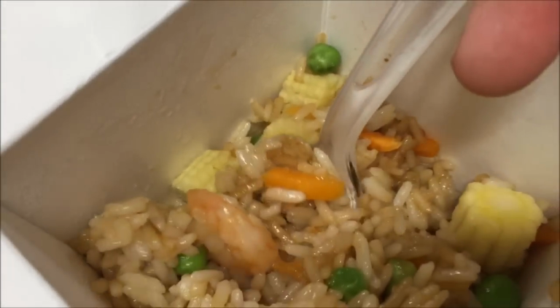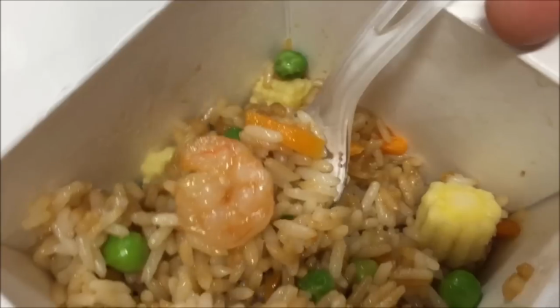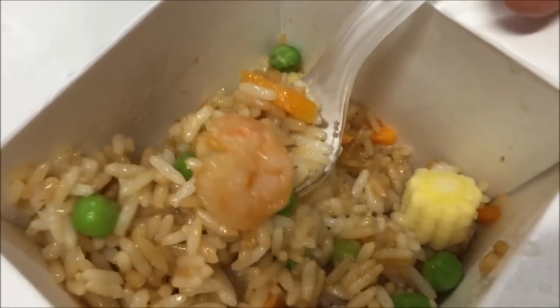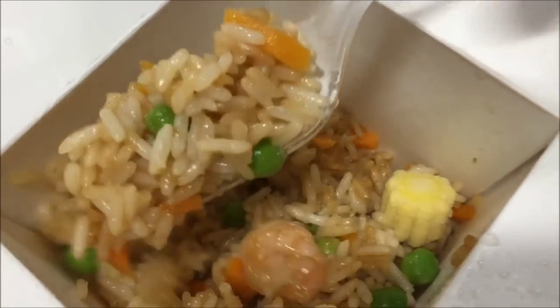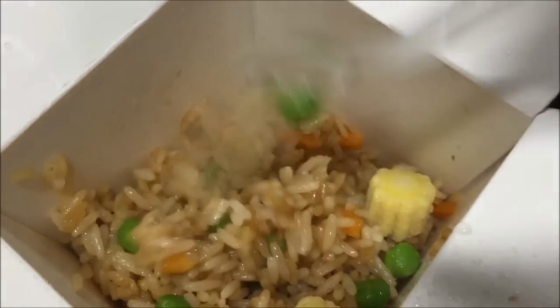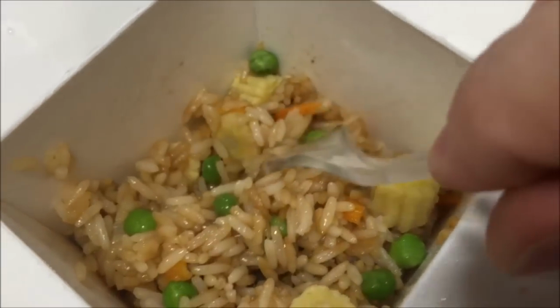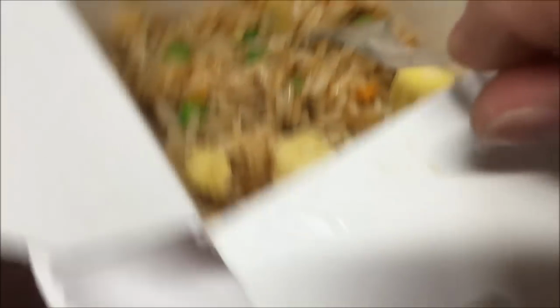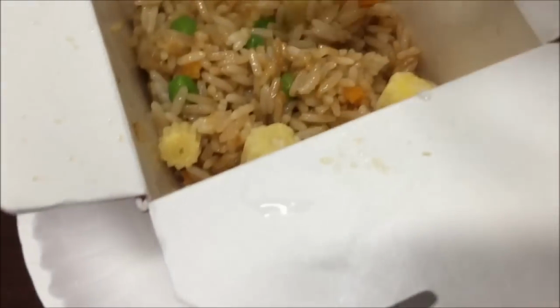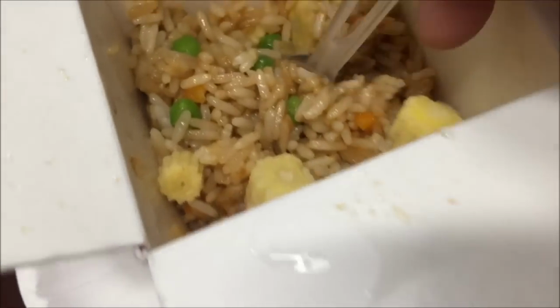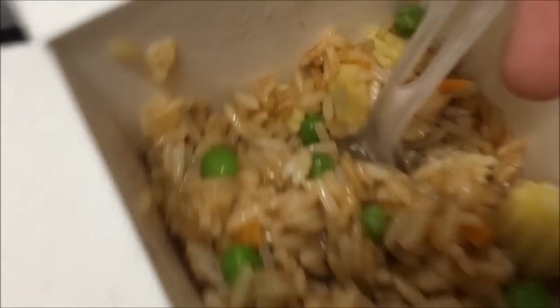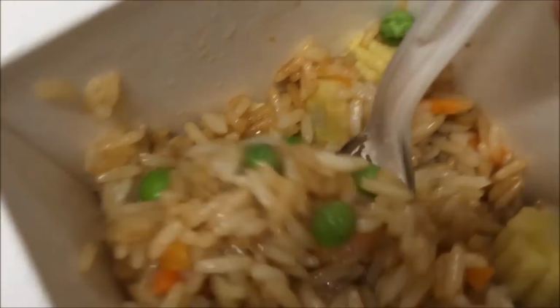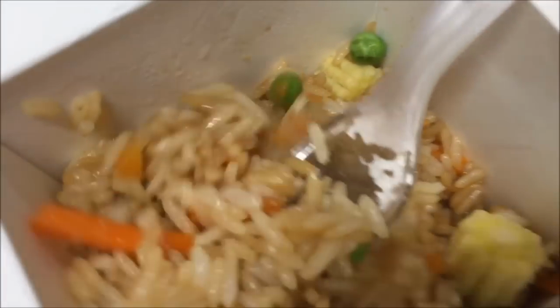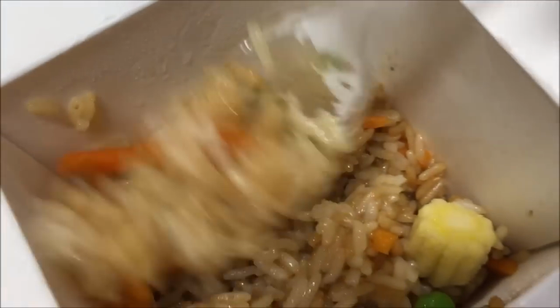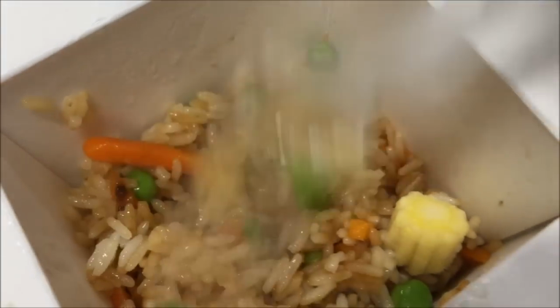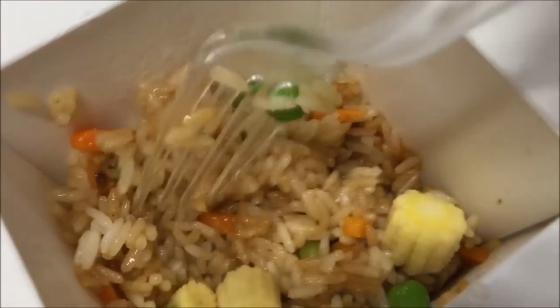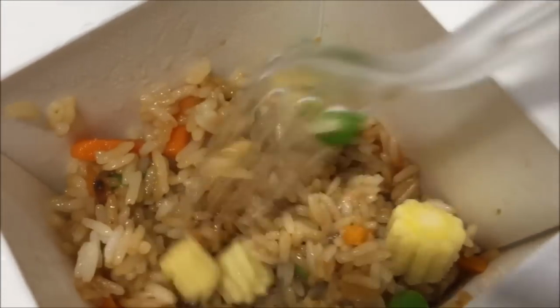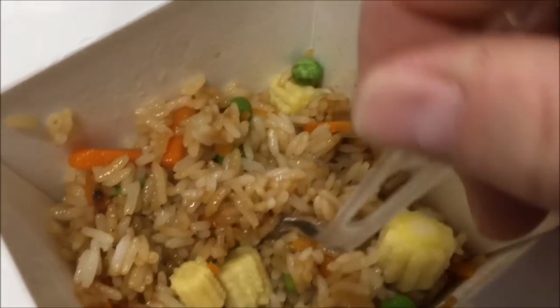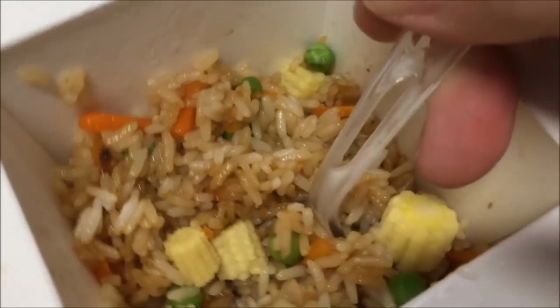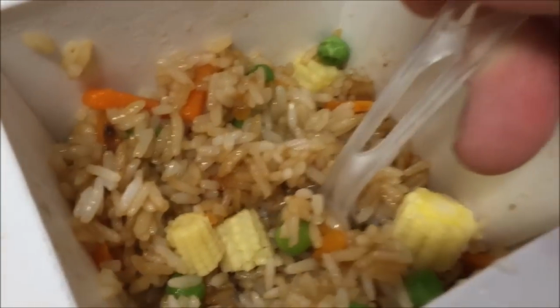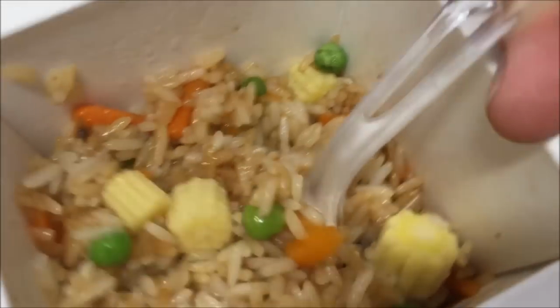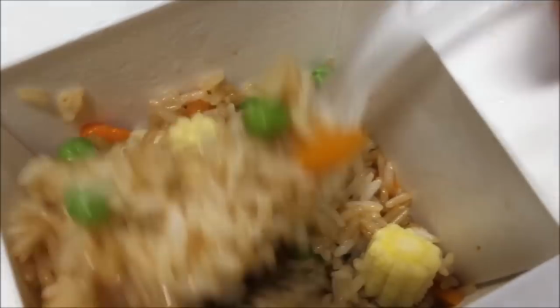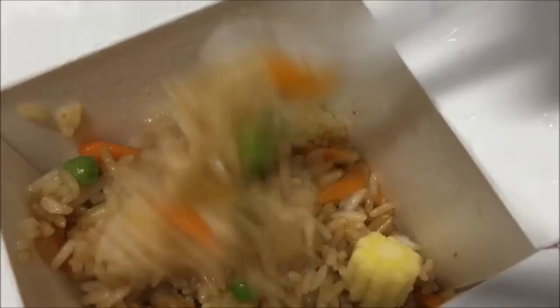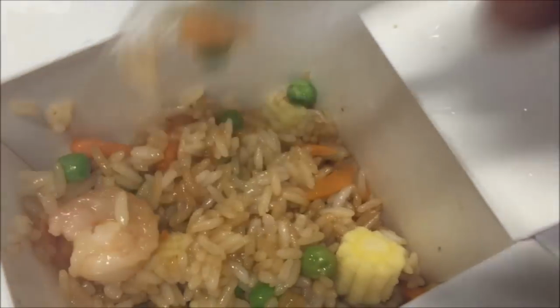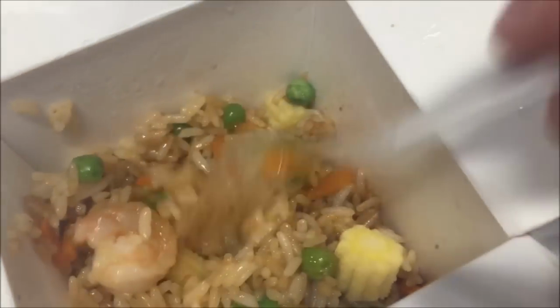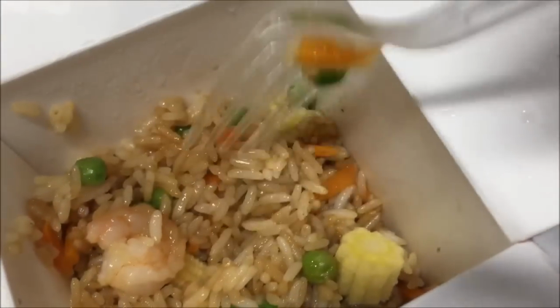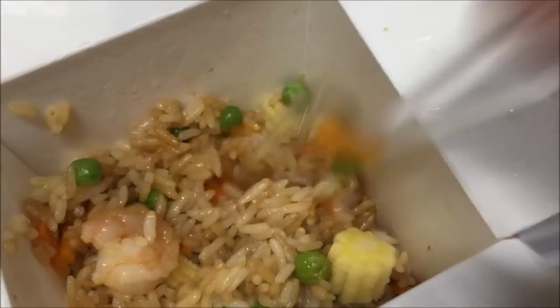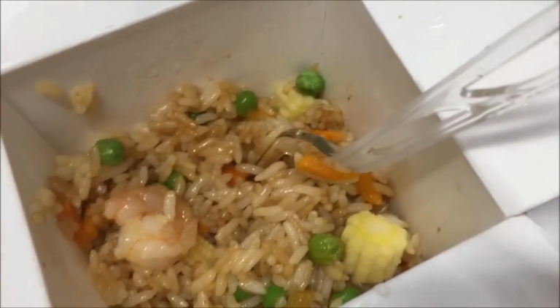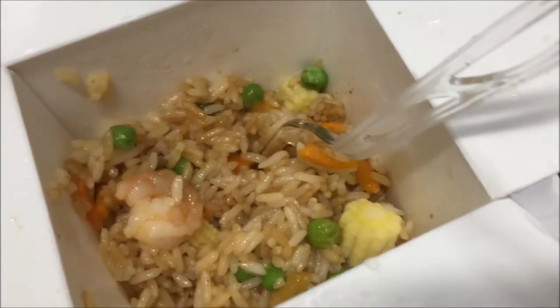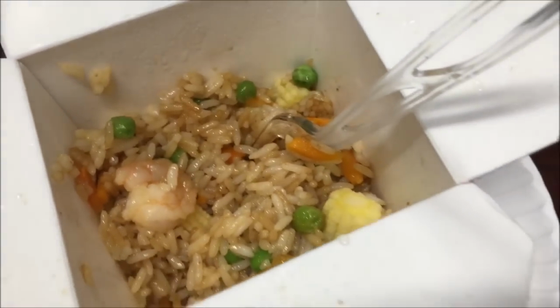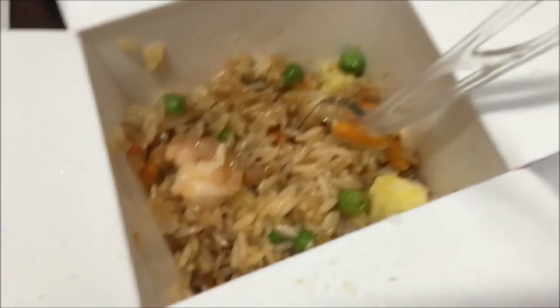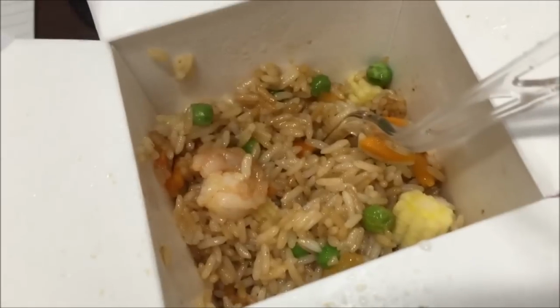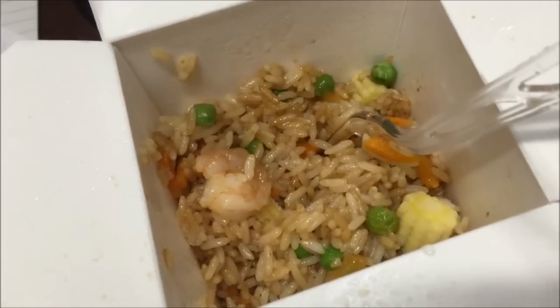I'm going to get this stirred up really good. It doesn't smell too fishy, but it smells a little fishy. I'm going to stir it up really good and probably let it cool off a bit. I'll be back.